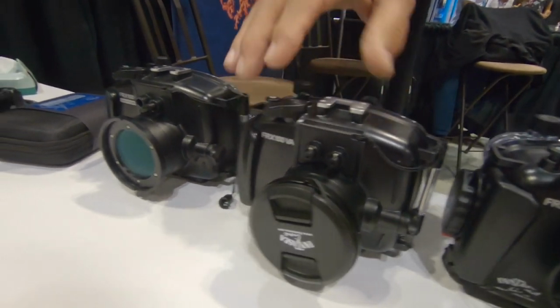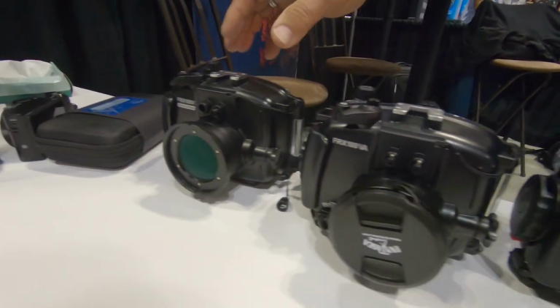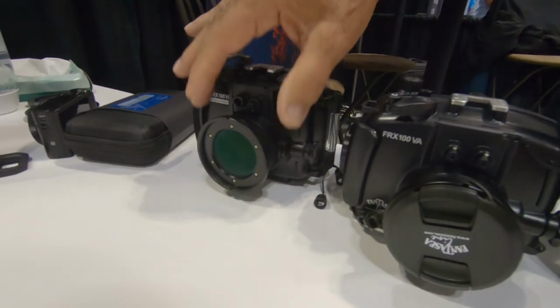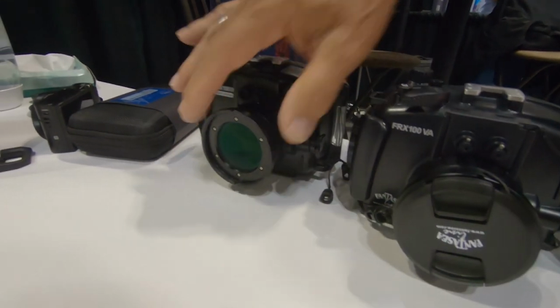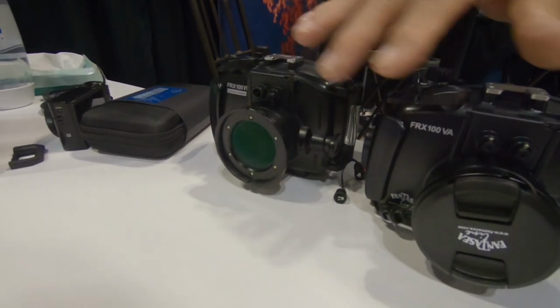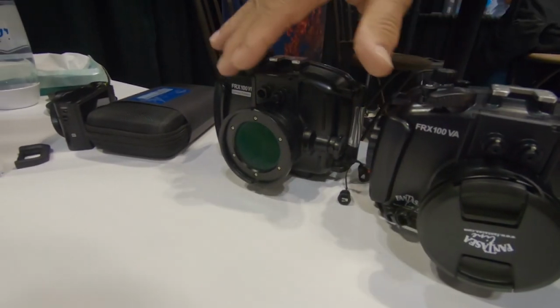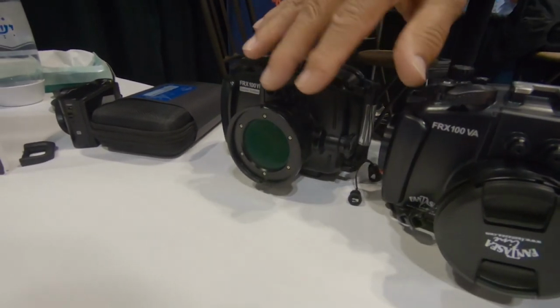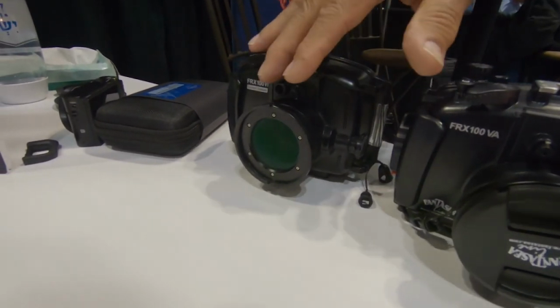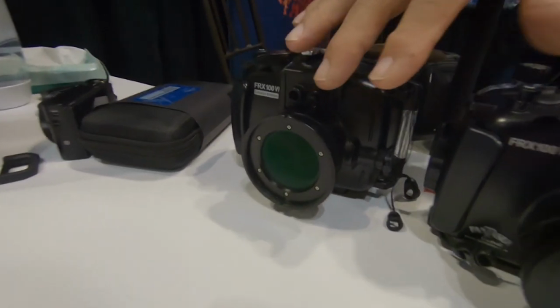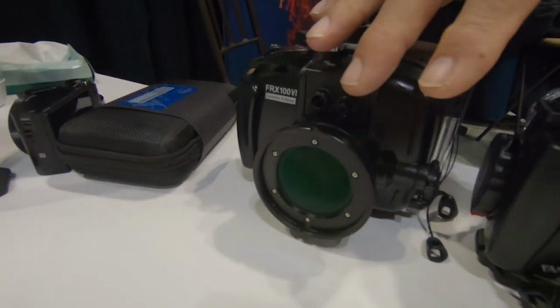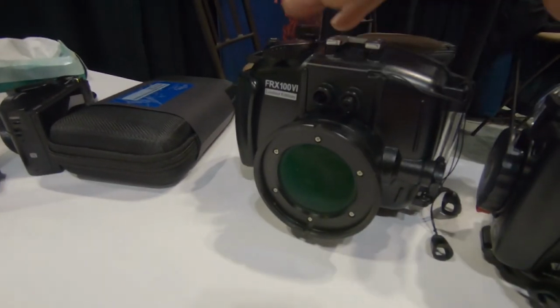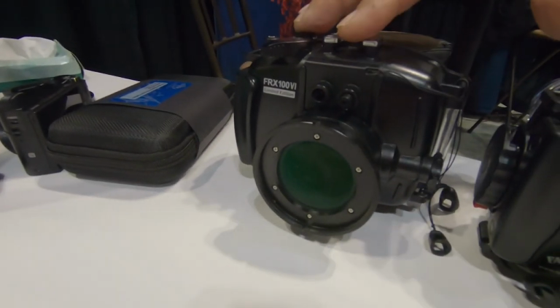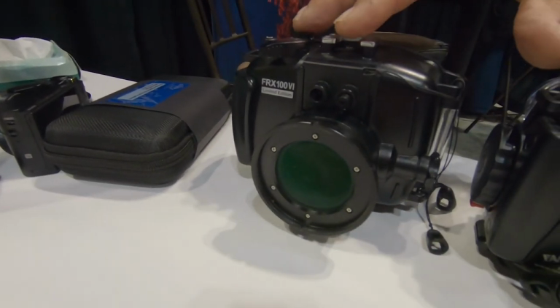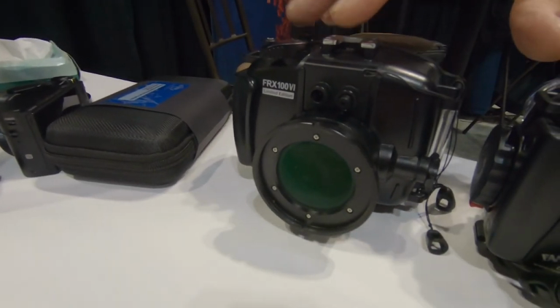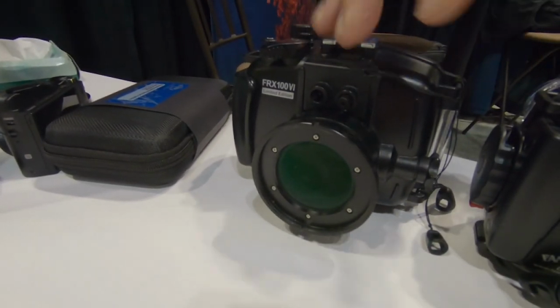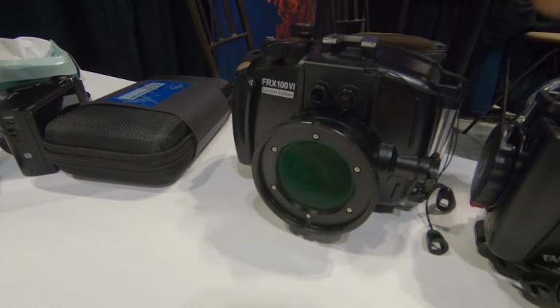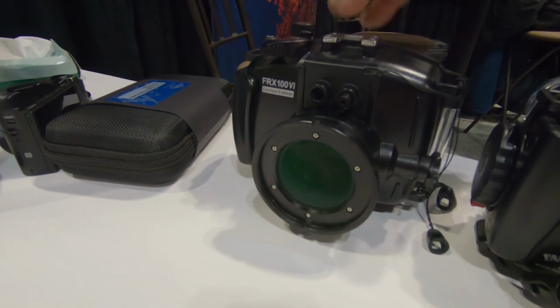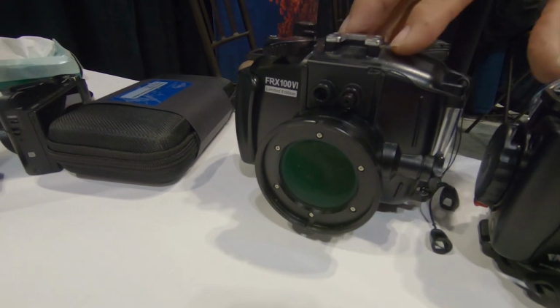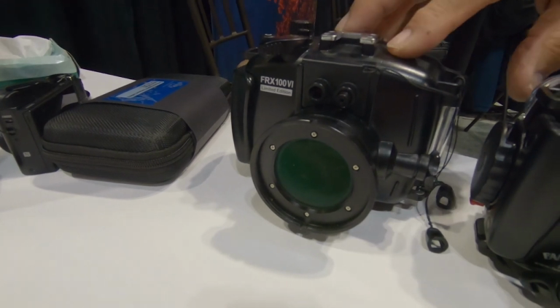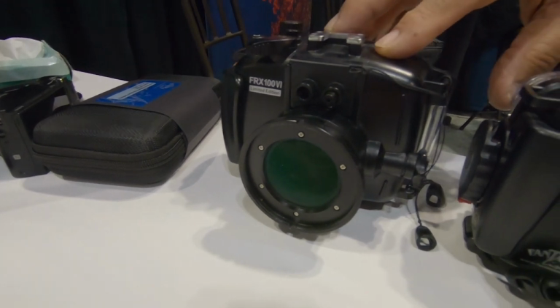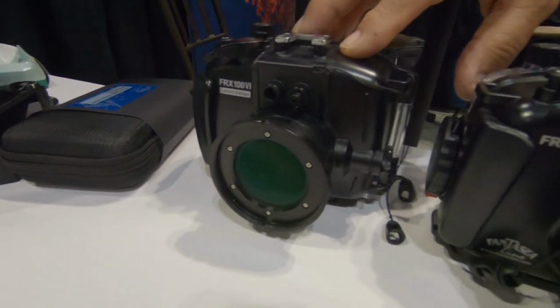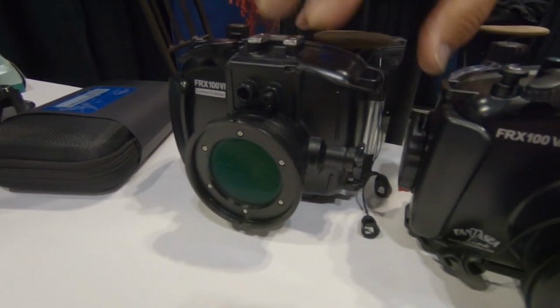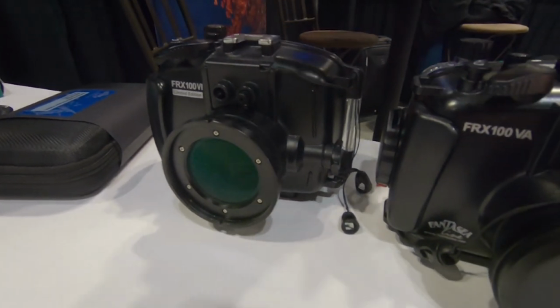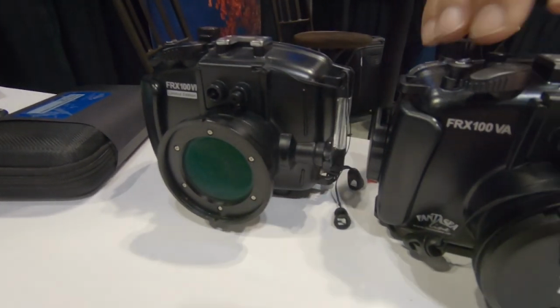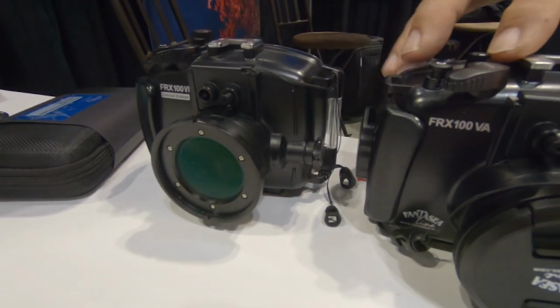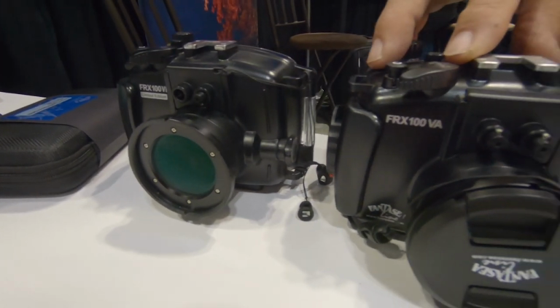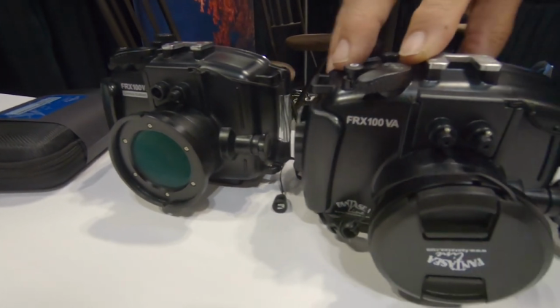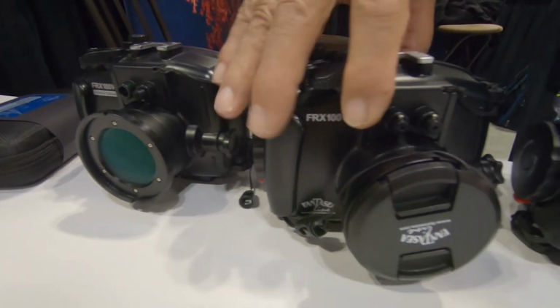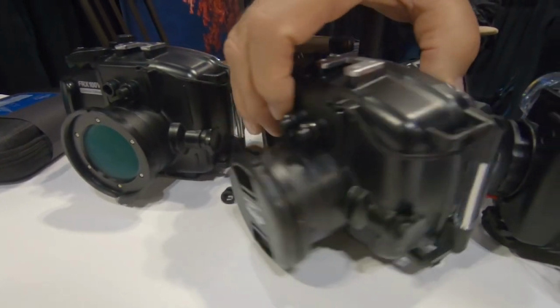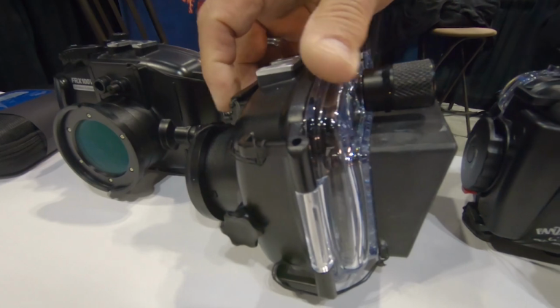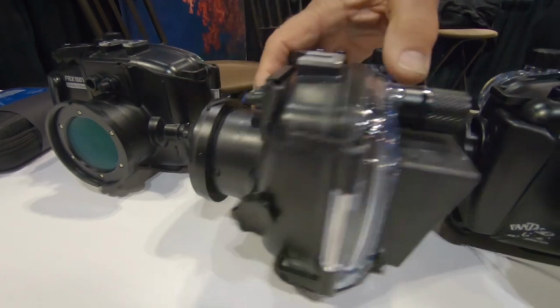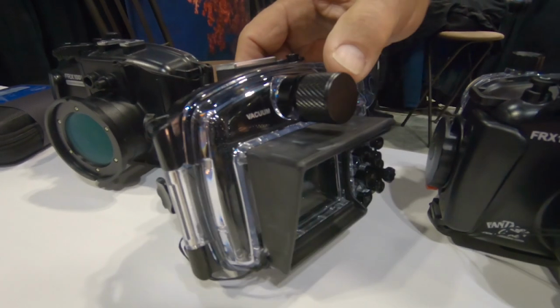And we also produce quick-release for wet lenses, which make it much easier to put the wet lens on — the macro or the wide-angle lens. And these housings are very ergonomic.